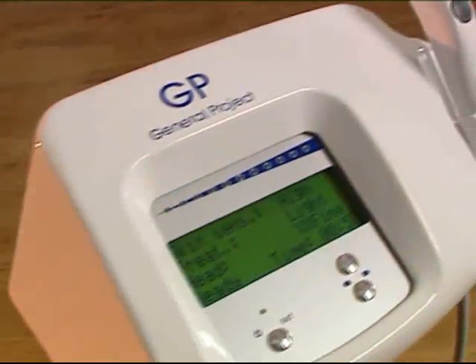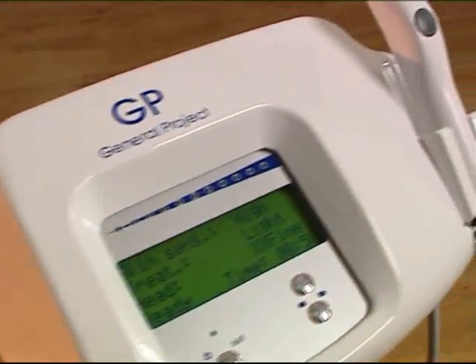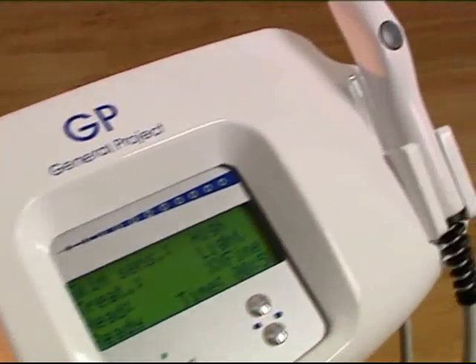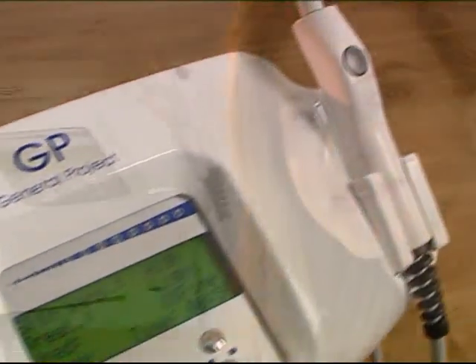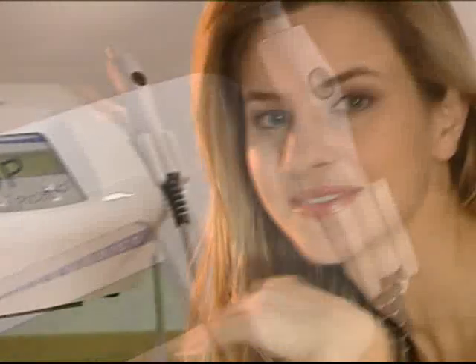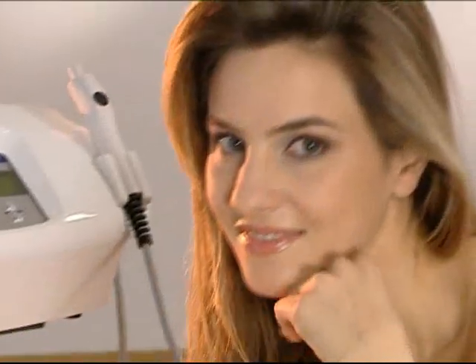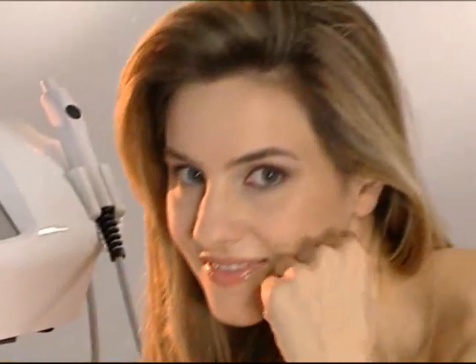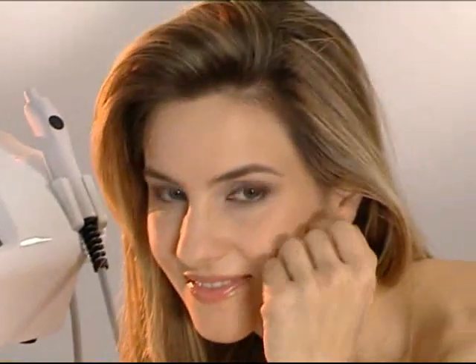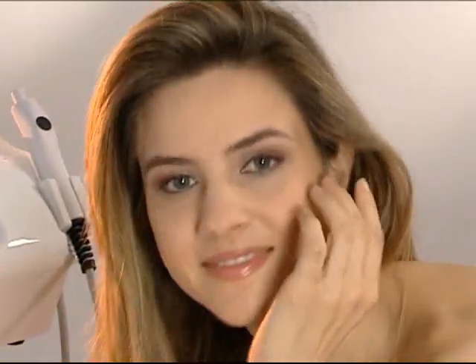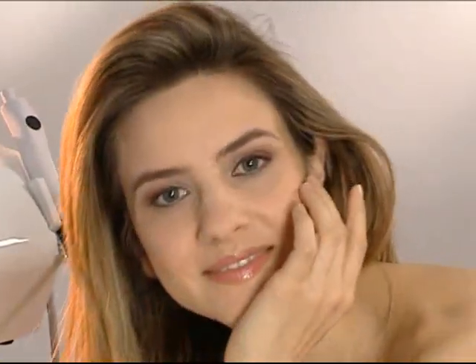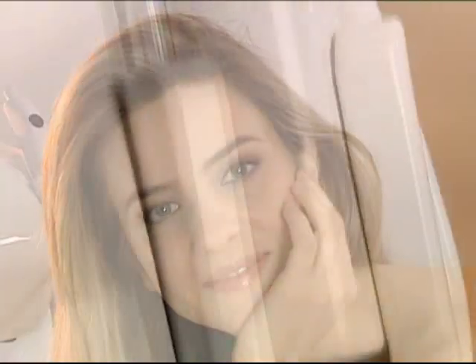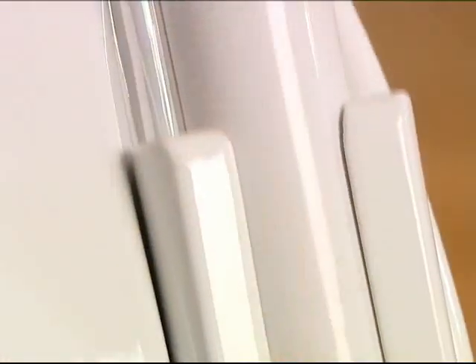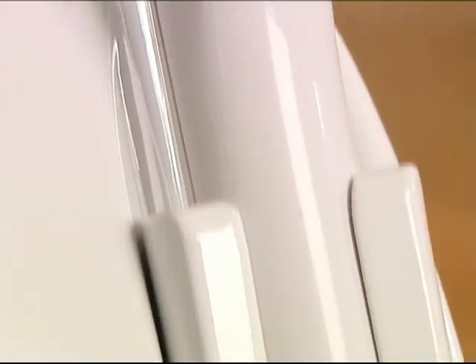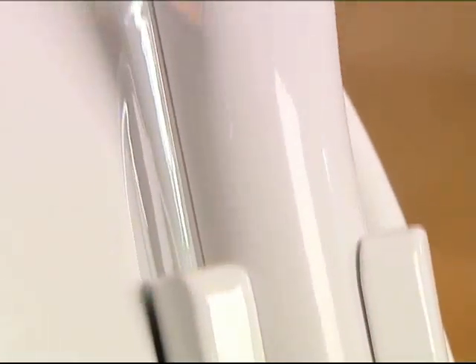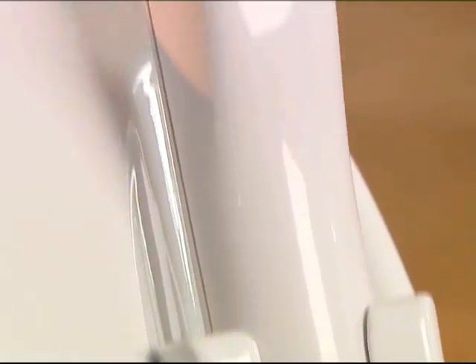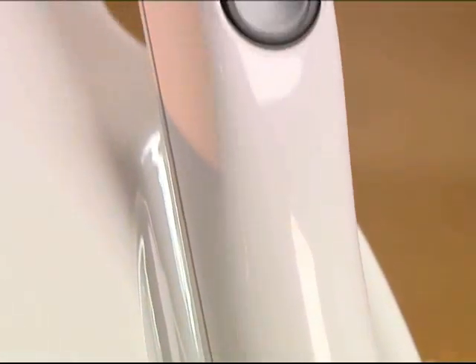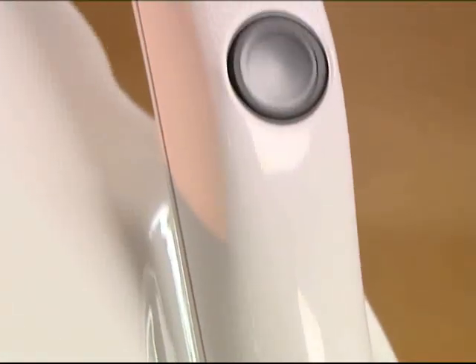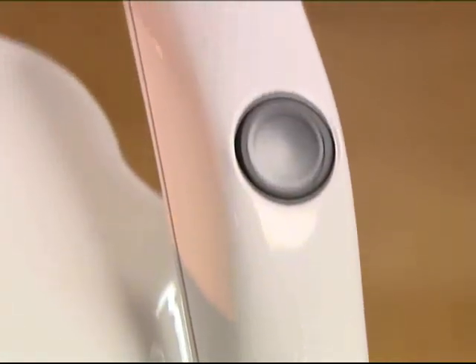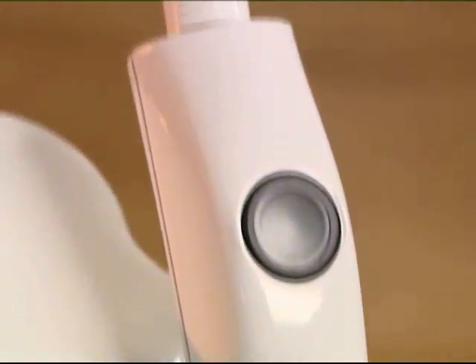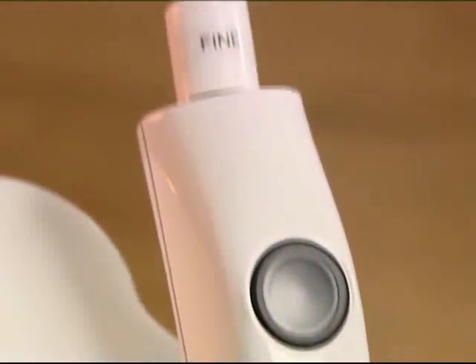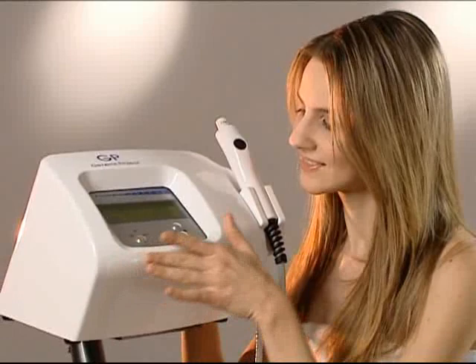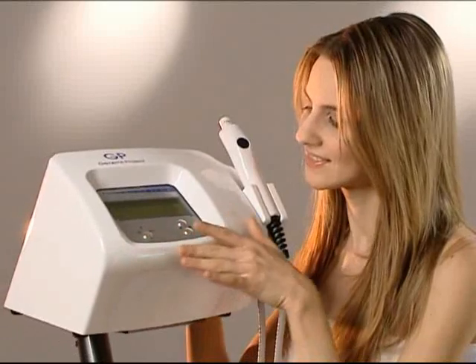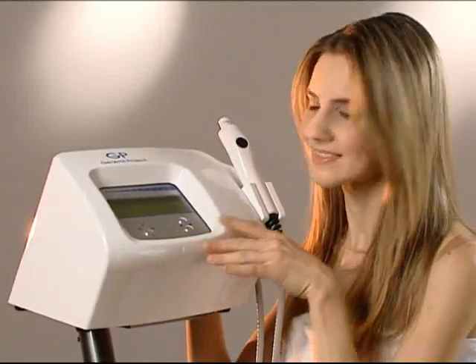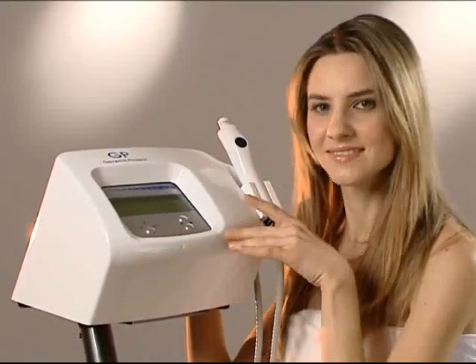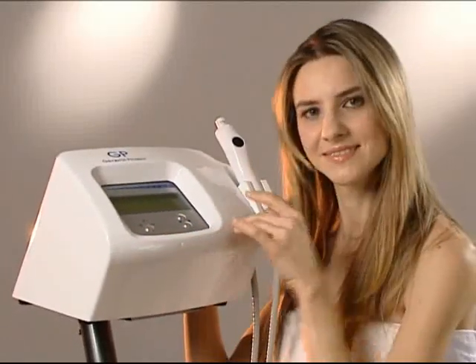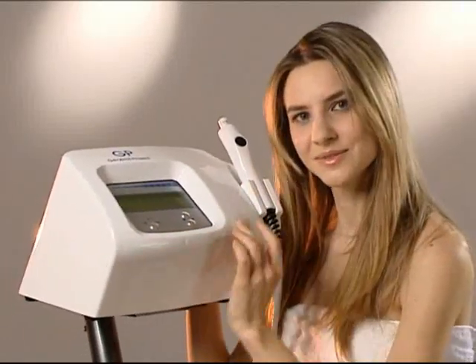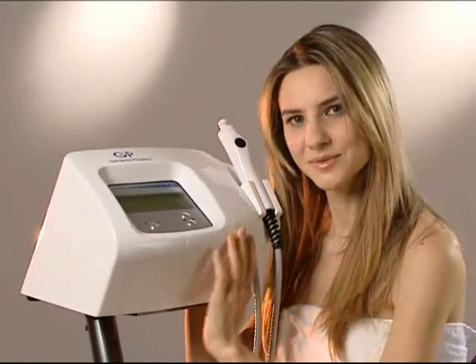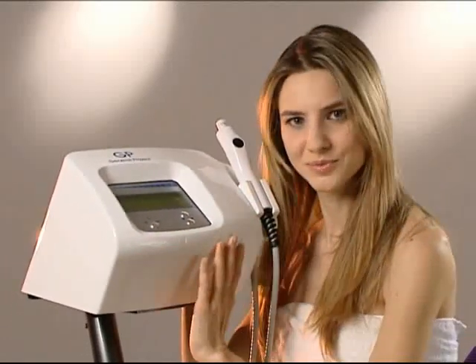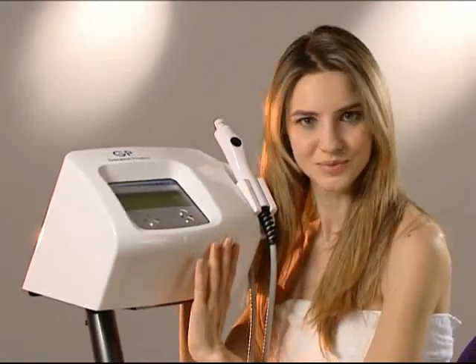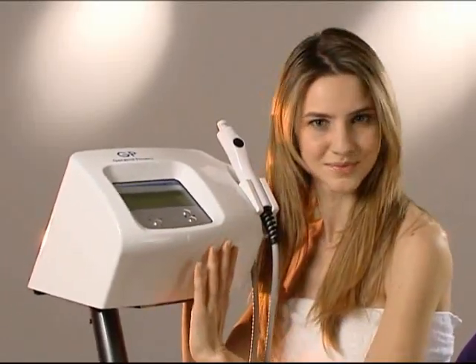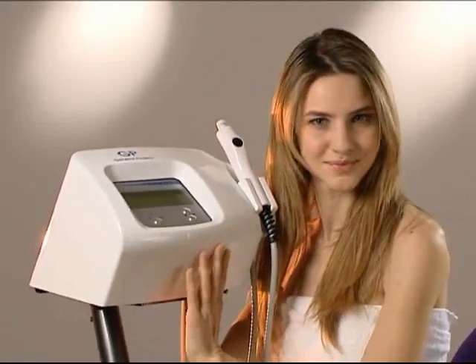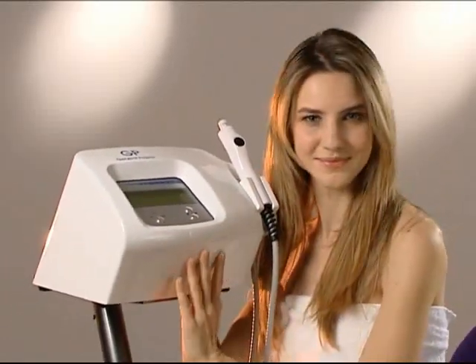Small, convenient and easy to use, FaceUp is the best way to obtain younger looking, healthy skin from the very first session.